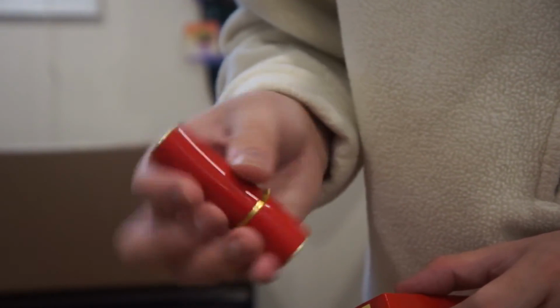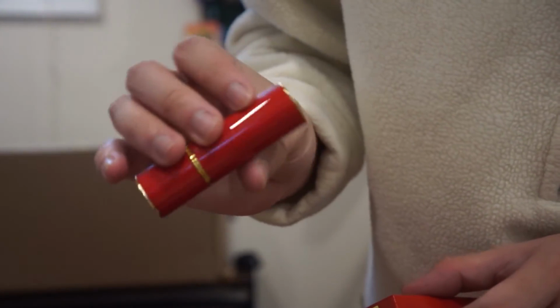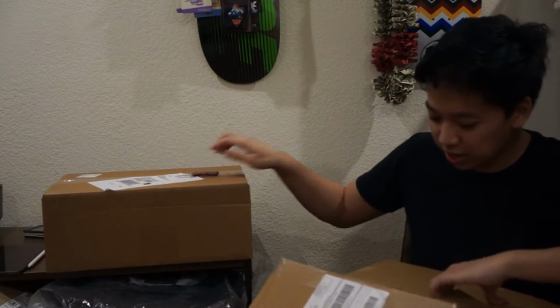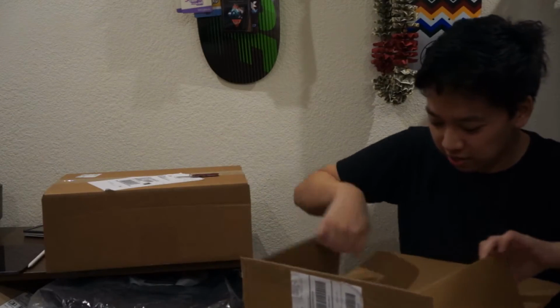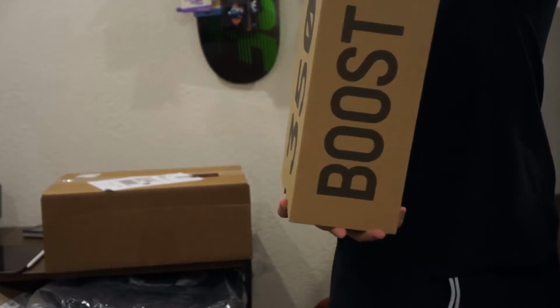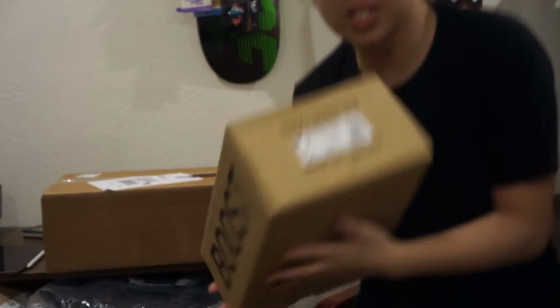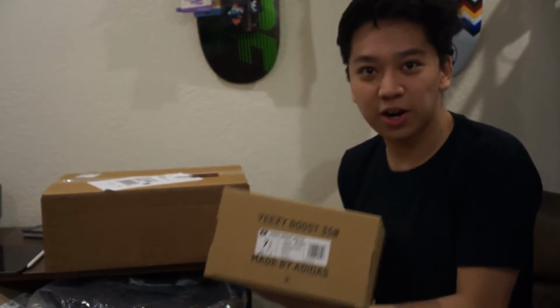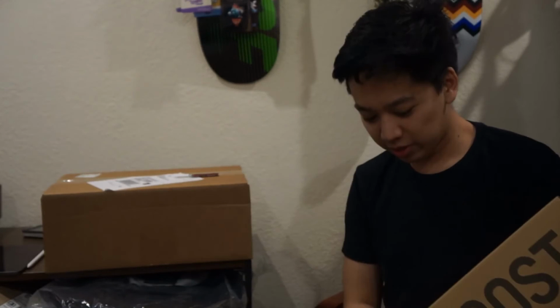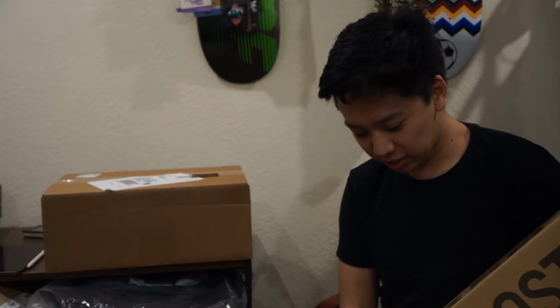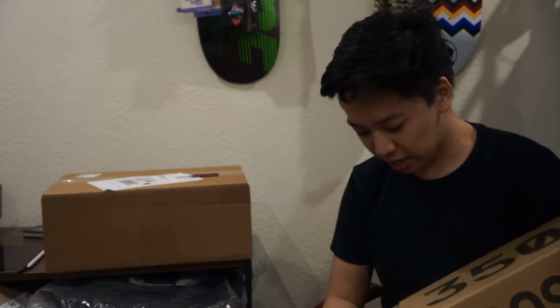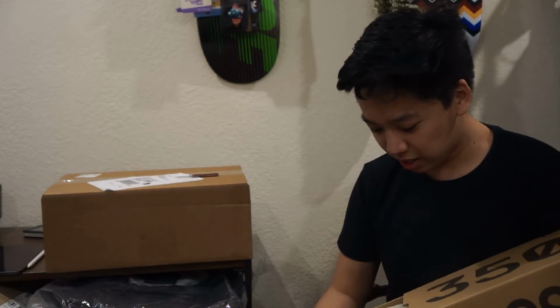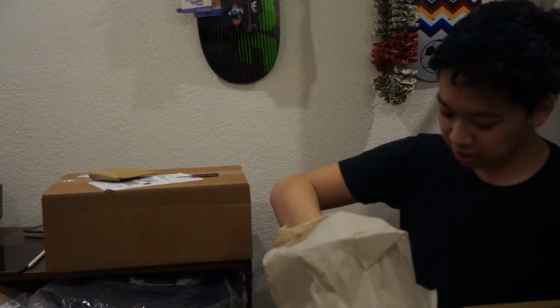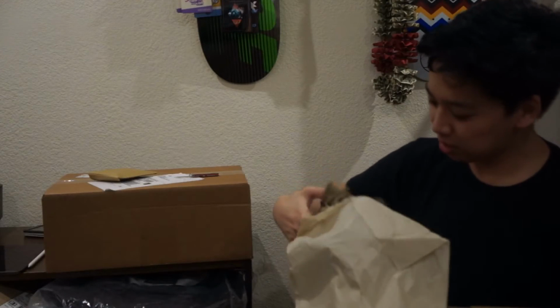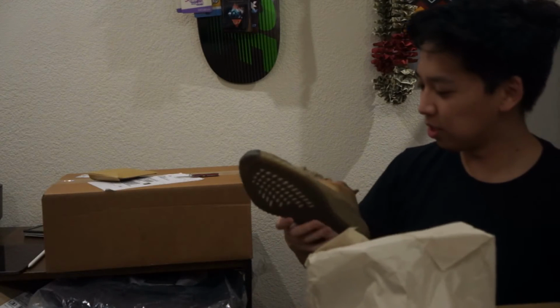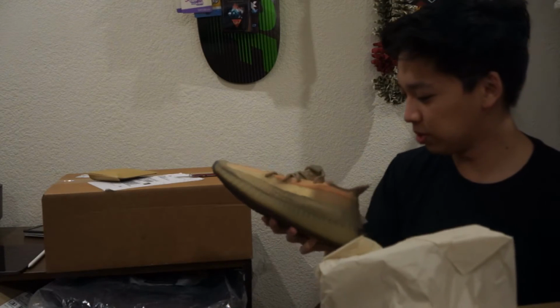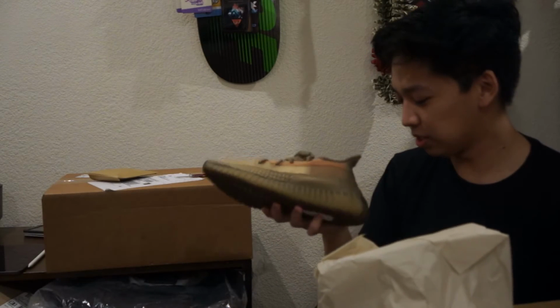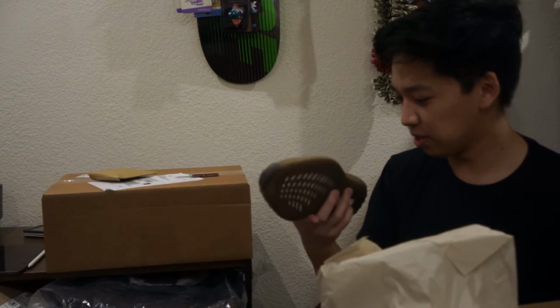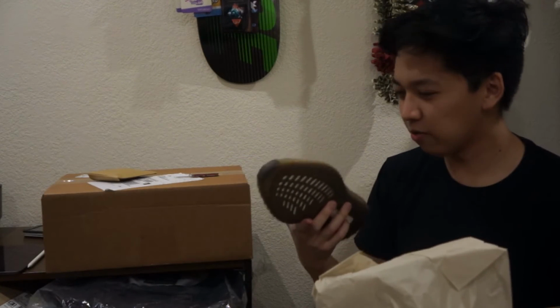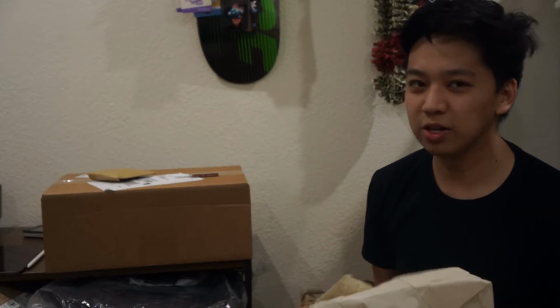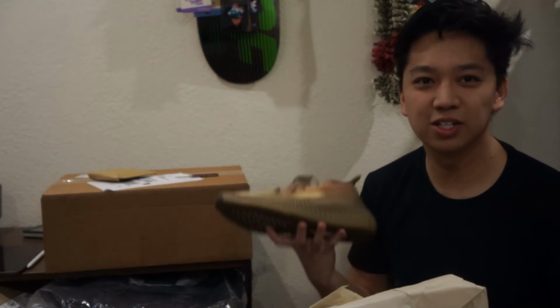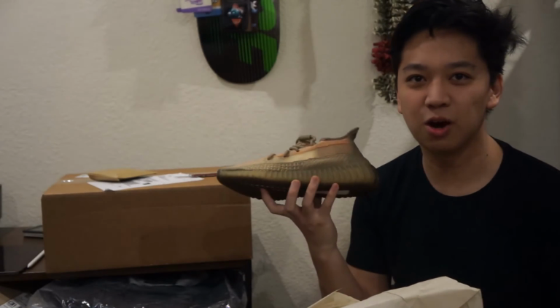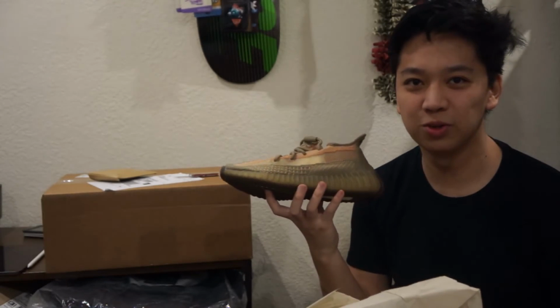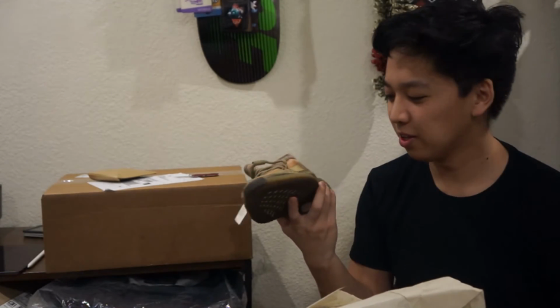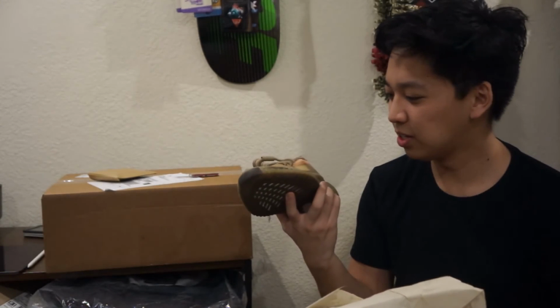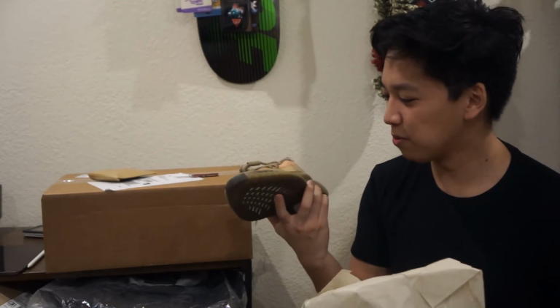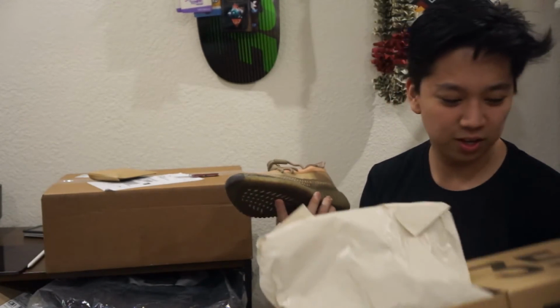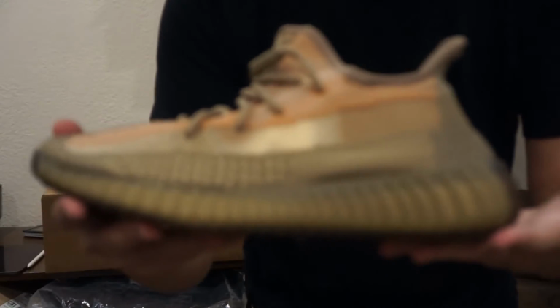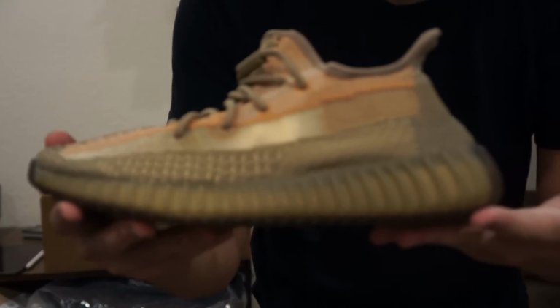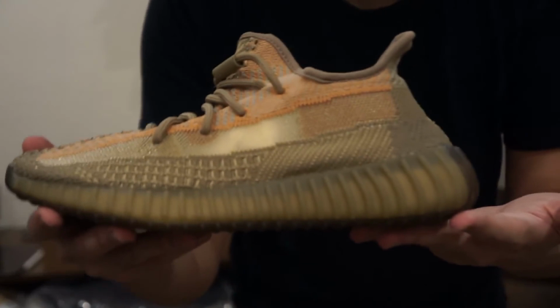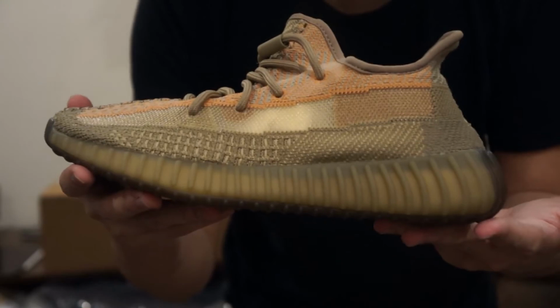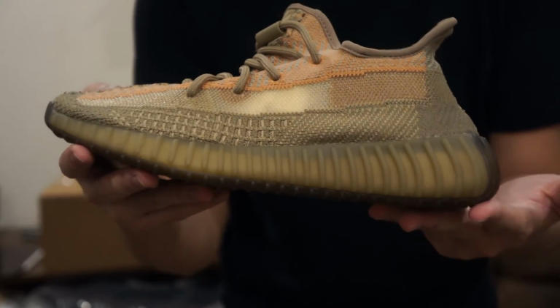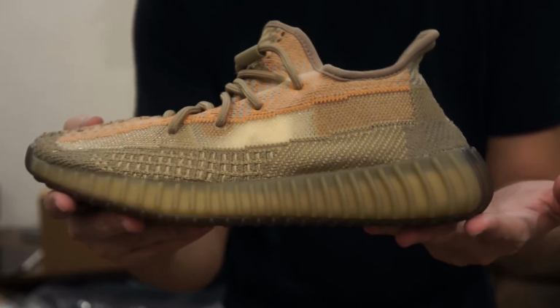We got a Yeezy in a size seven and a half — I think this is the Taupe colorway, T-A-U-P-E. There it is, this is like an earth colorway.